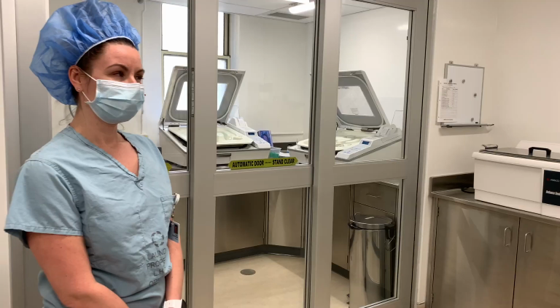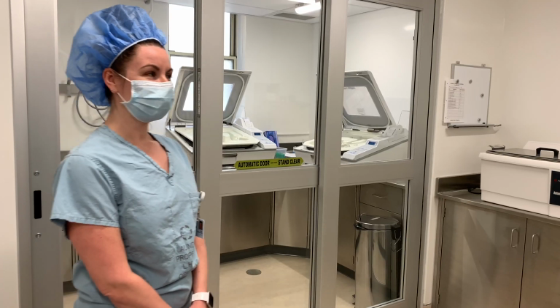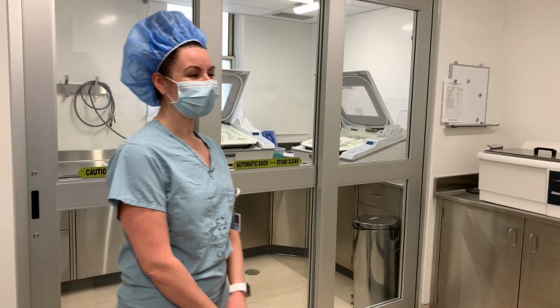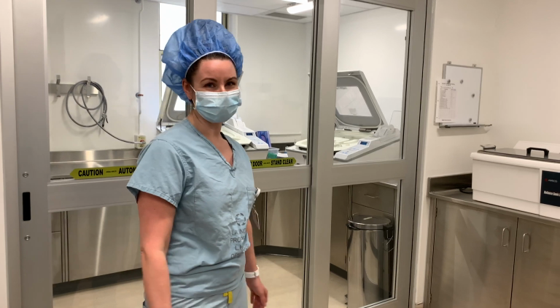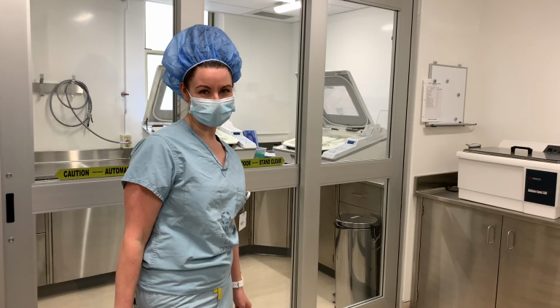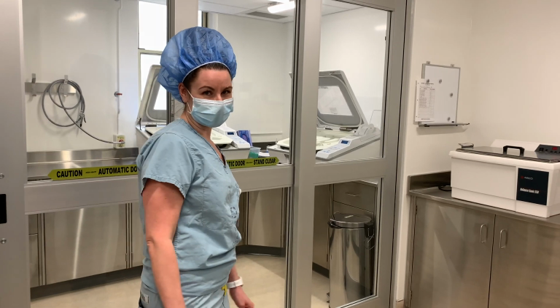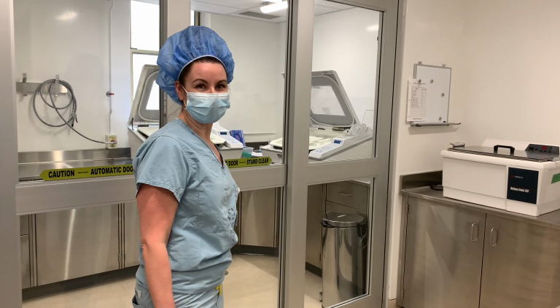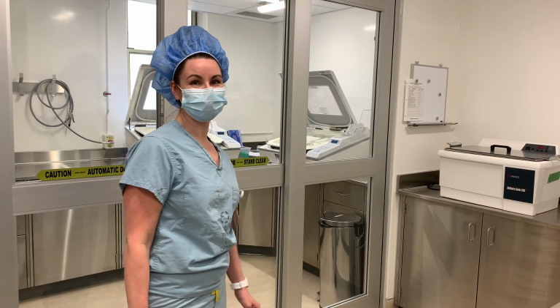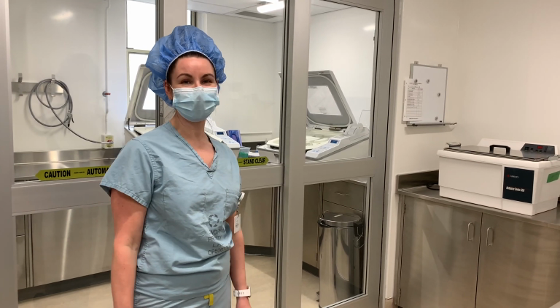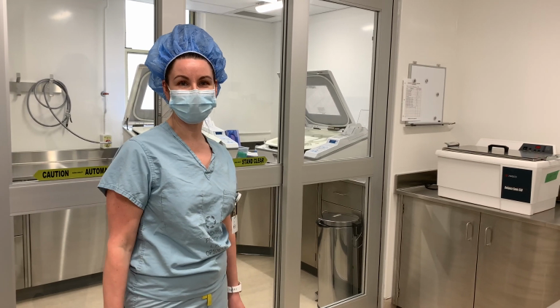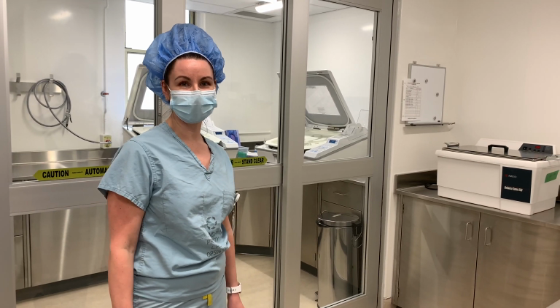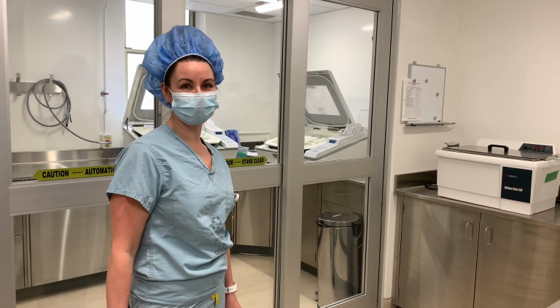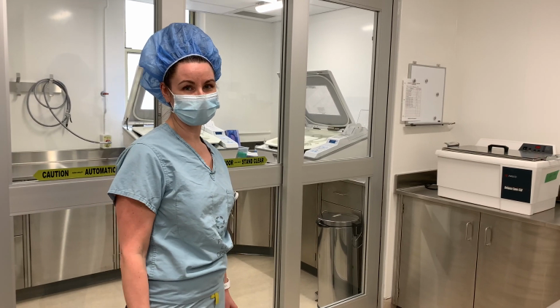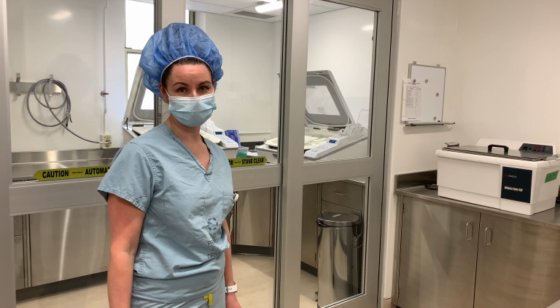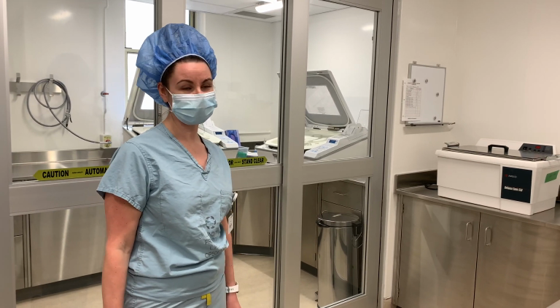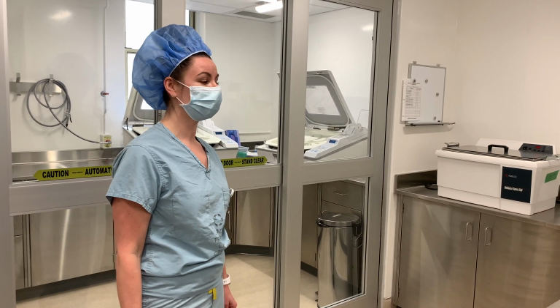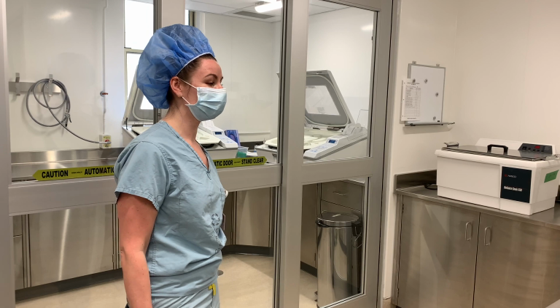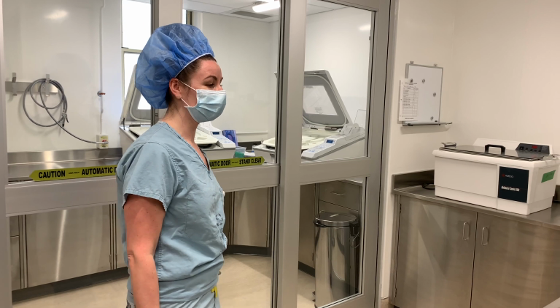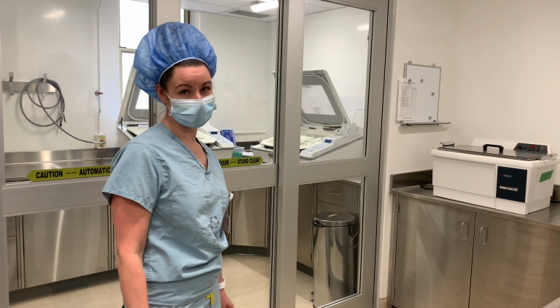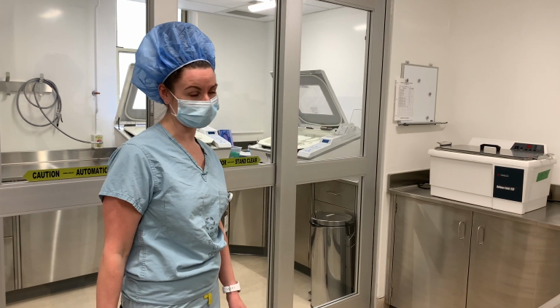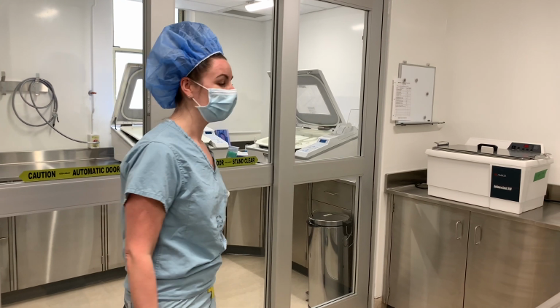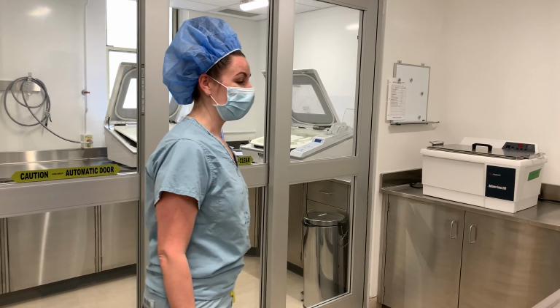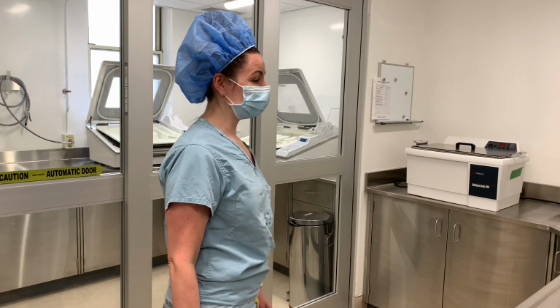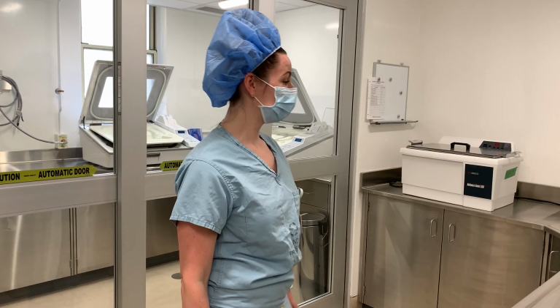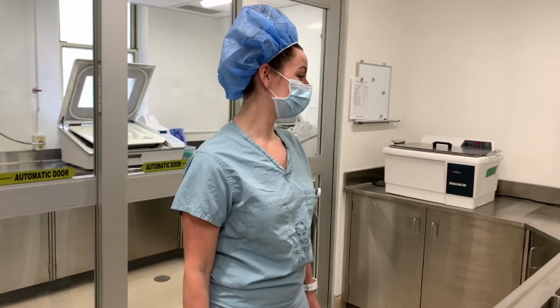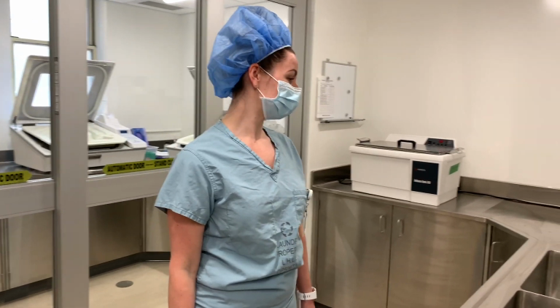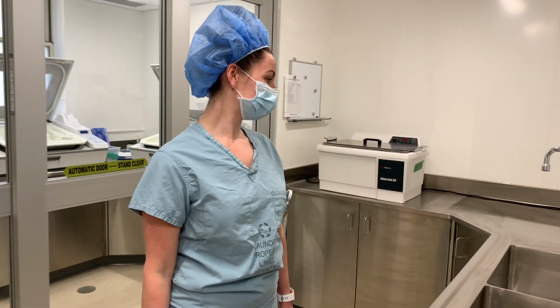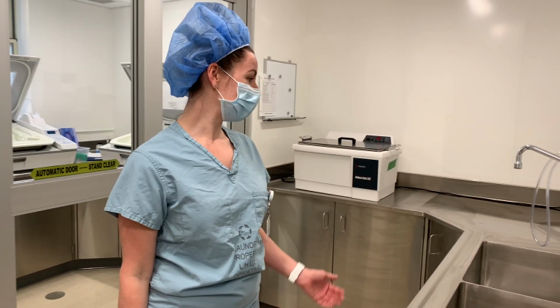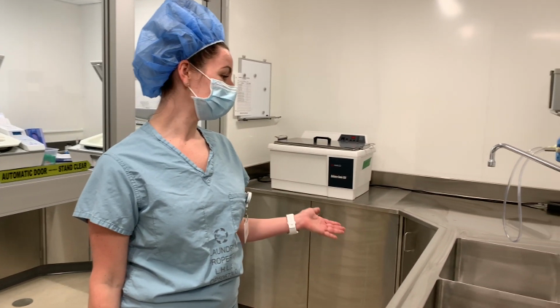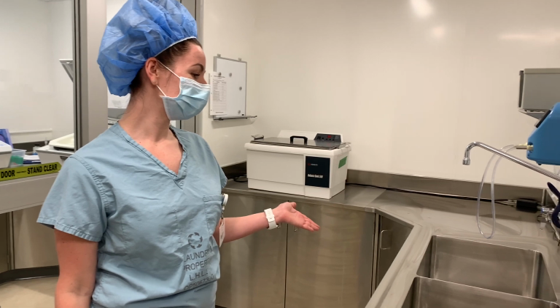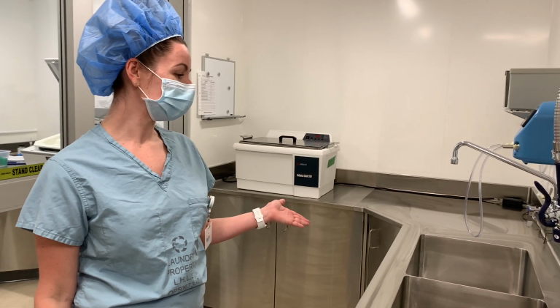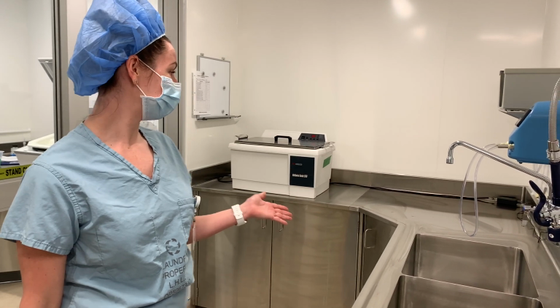After an endoscopy procedure, MDRD staff will bring the soiled scopes down here to the soiled room and they will manually clean them in the sink here.